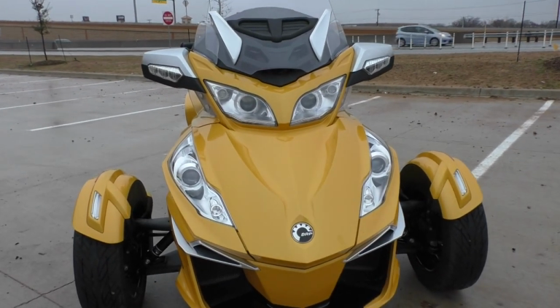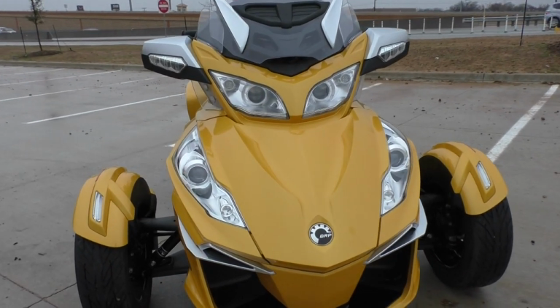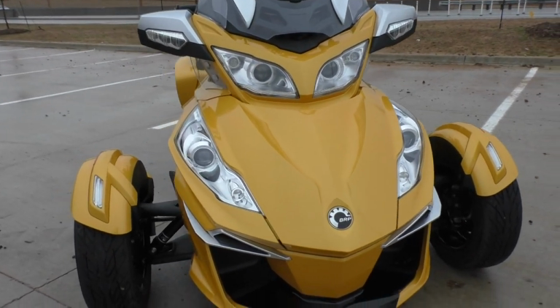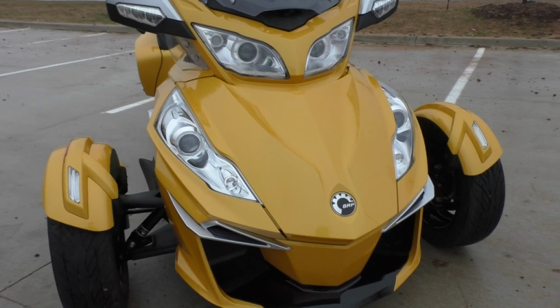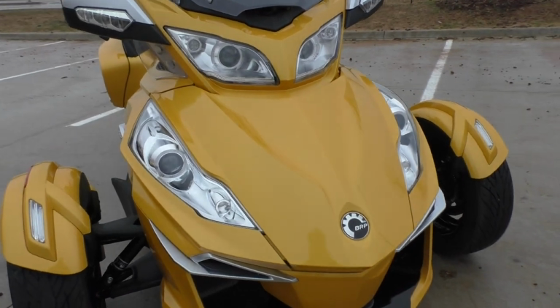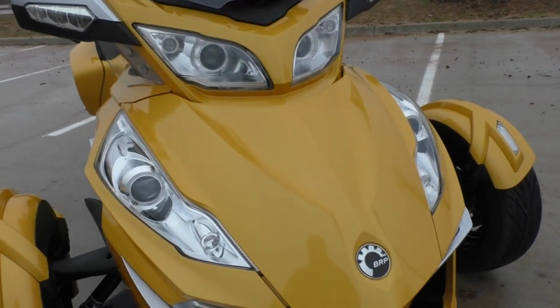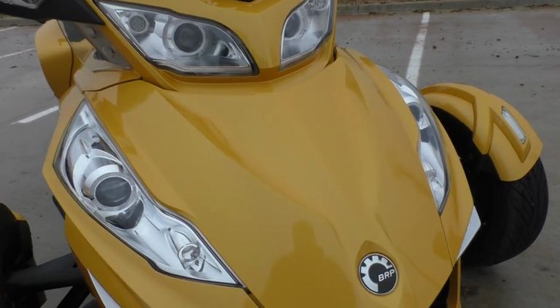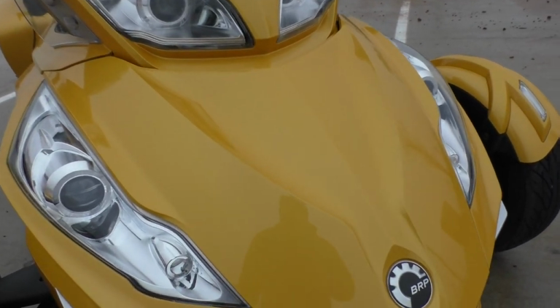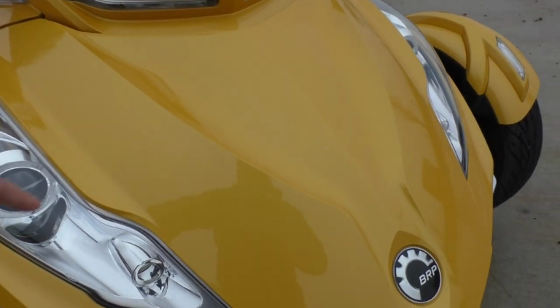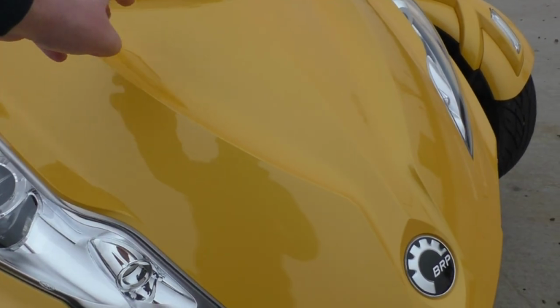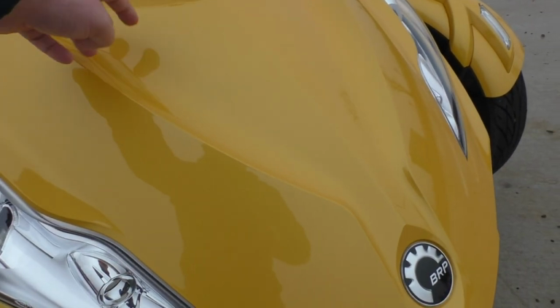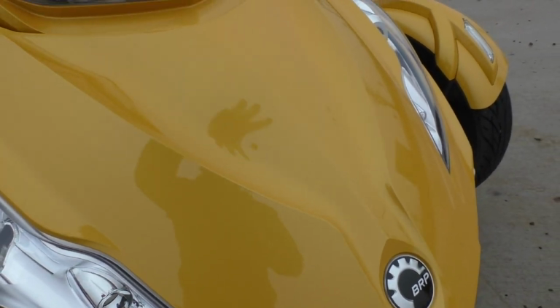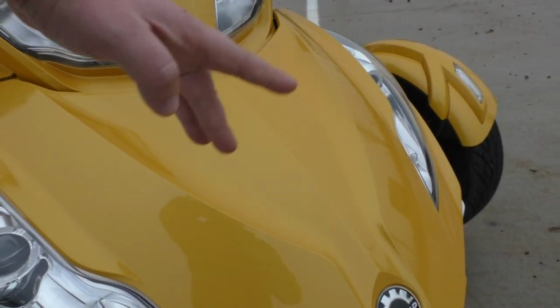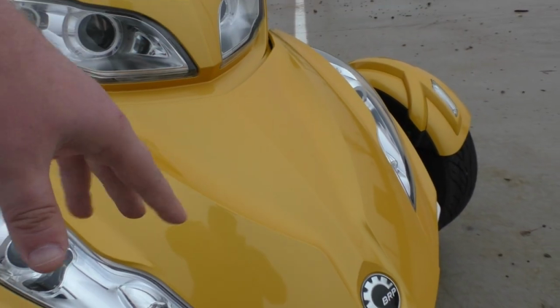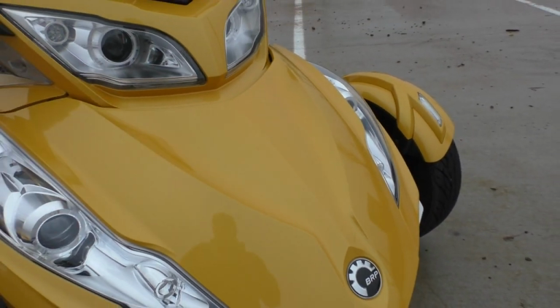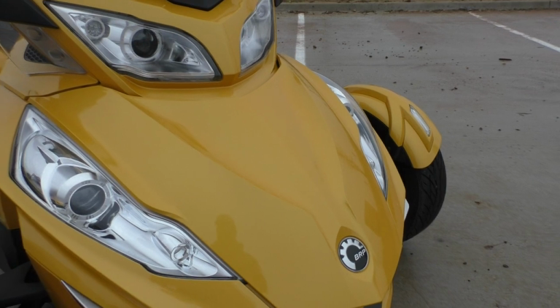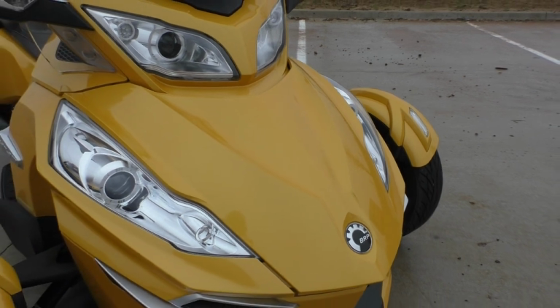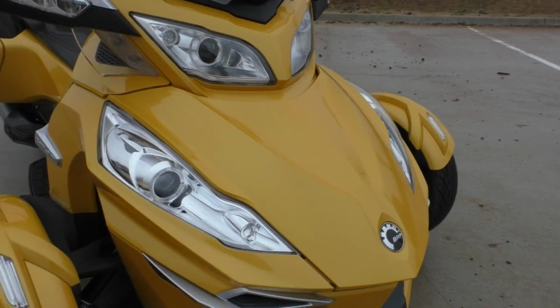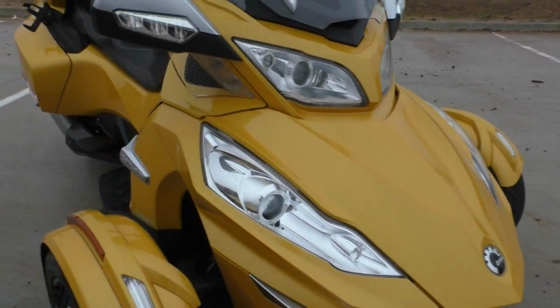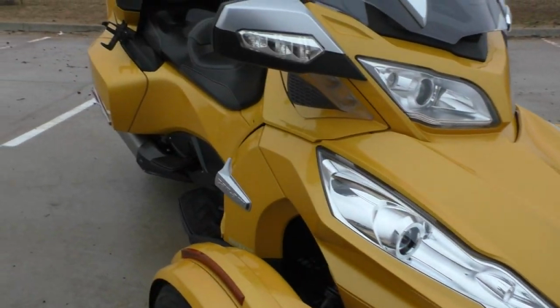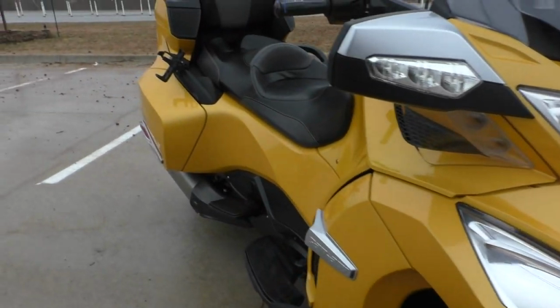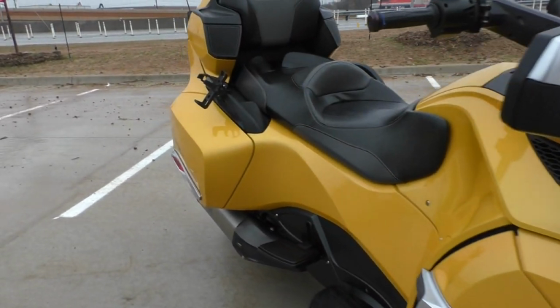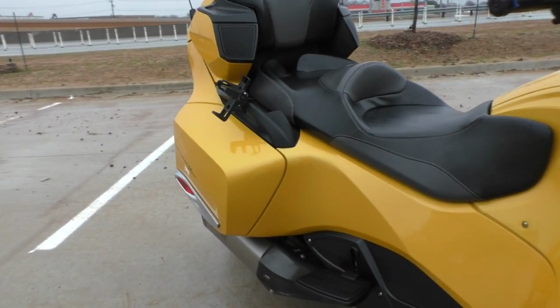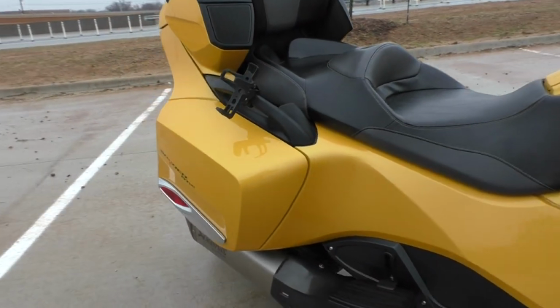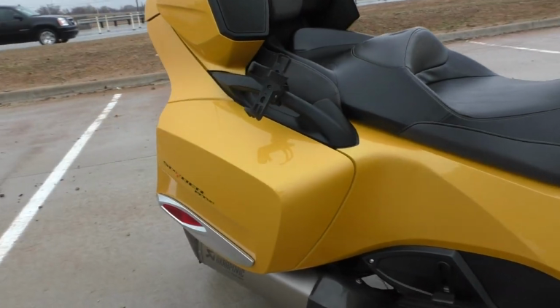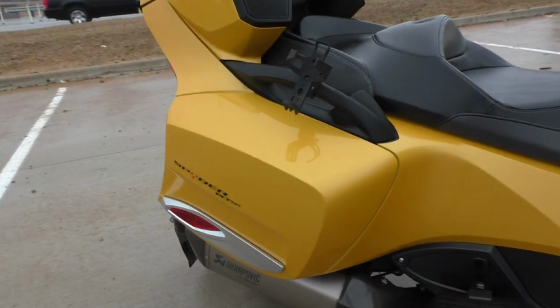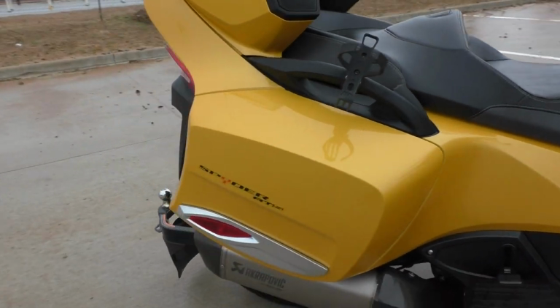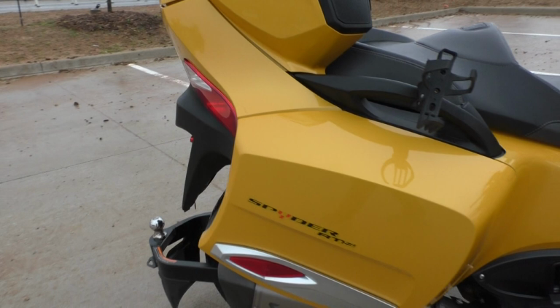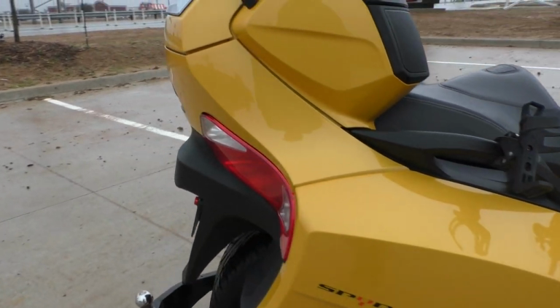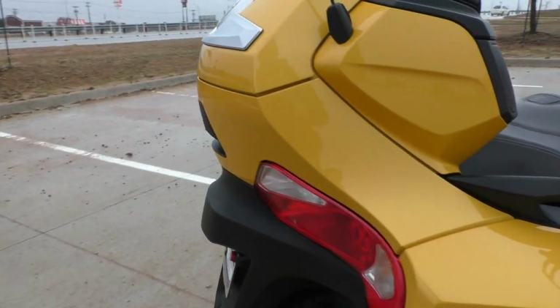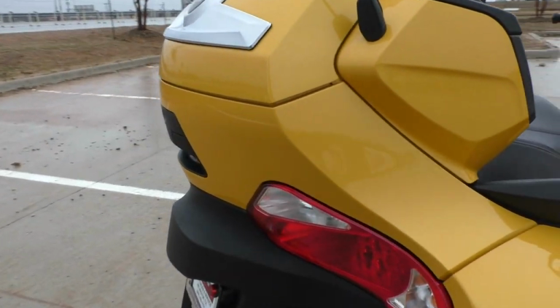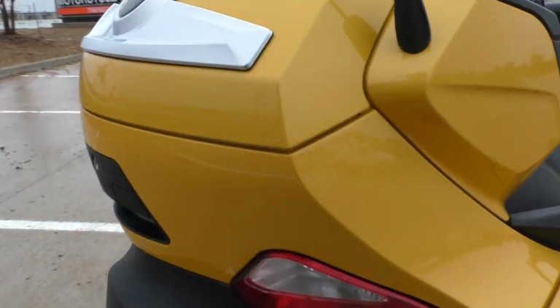There's a fair amount of storage area on this bike. On the RTS model, the front section lifts up and acts like a trunk for the front end. Then of course you've got the saddlebags and the tour pack in the back.